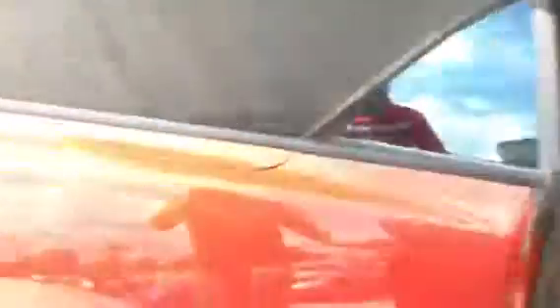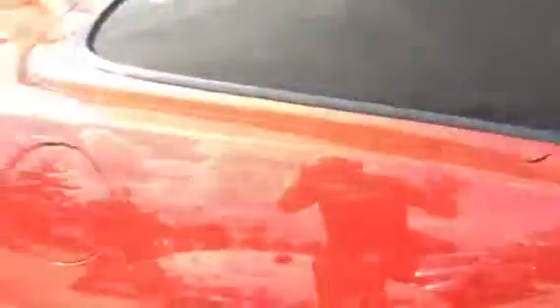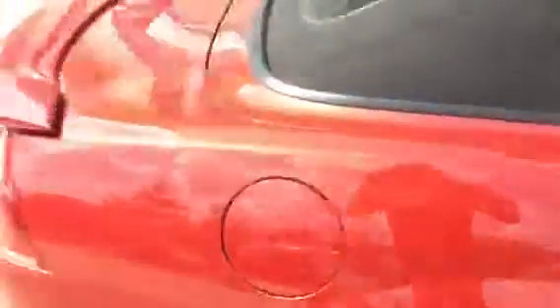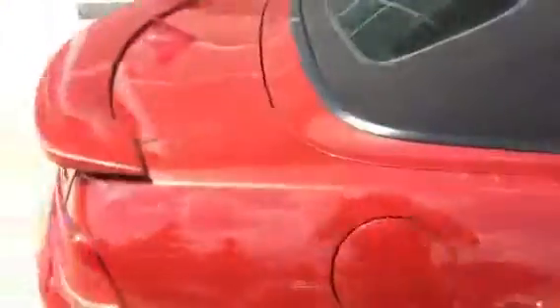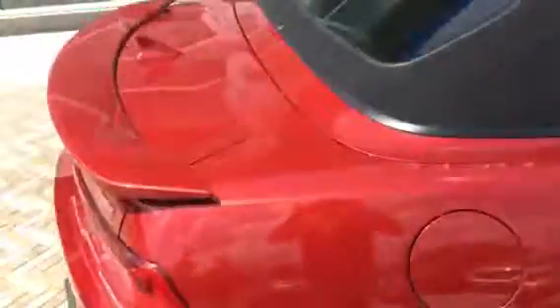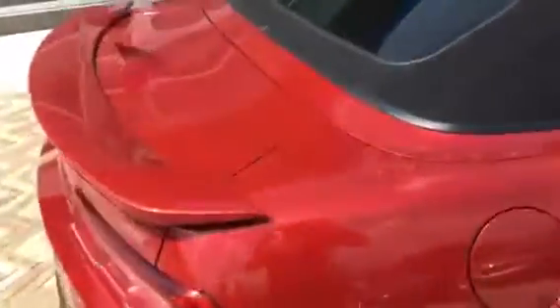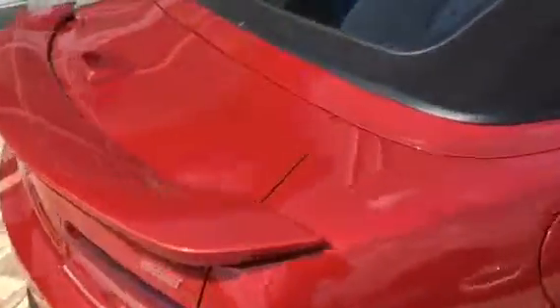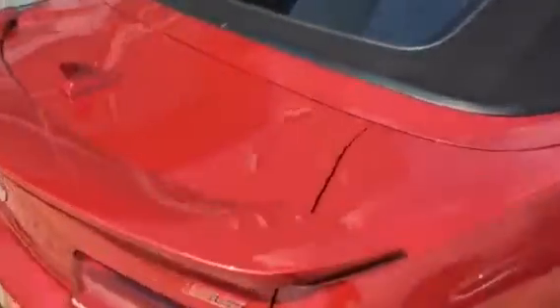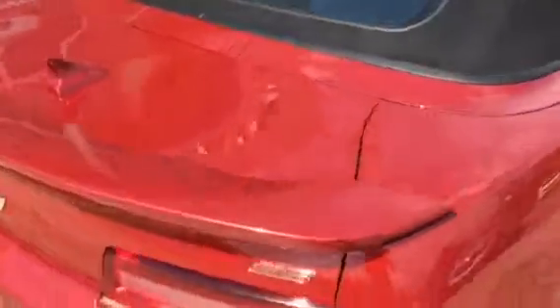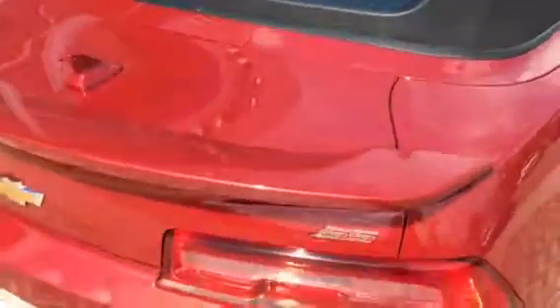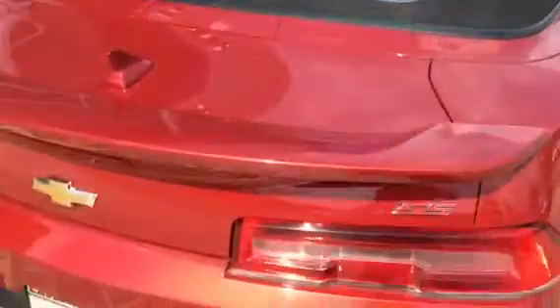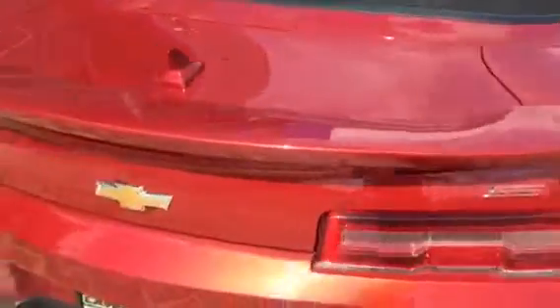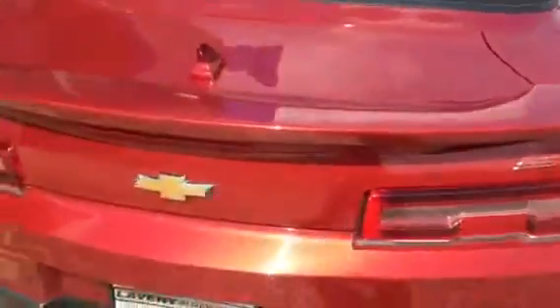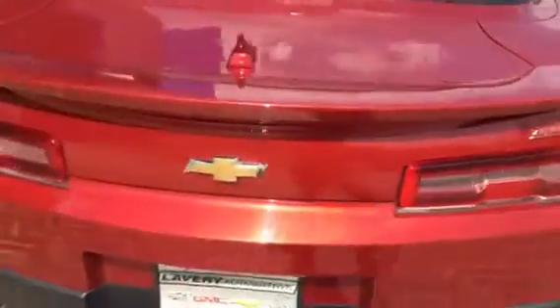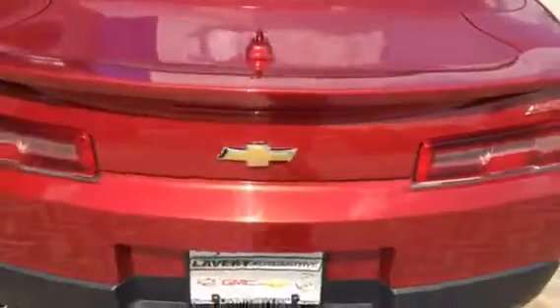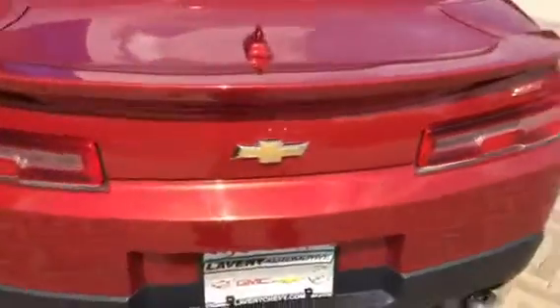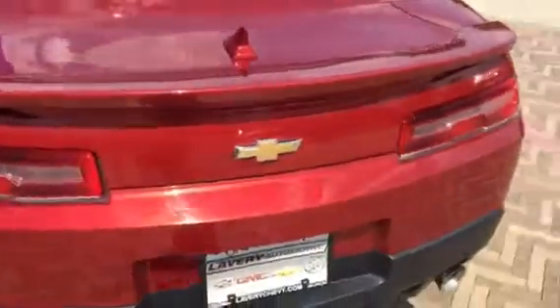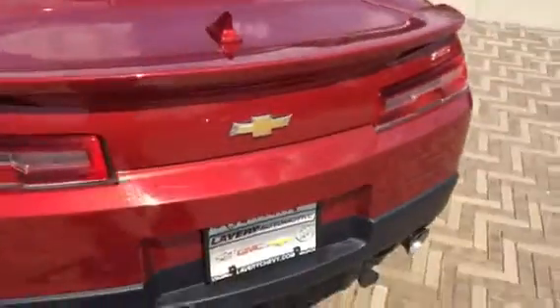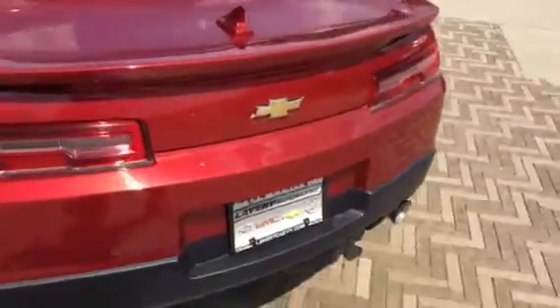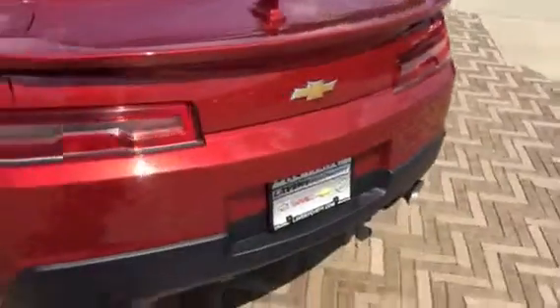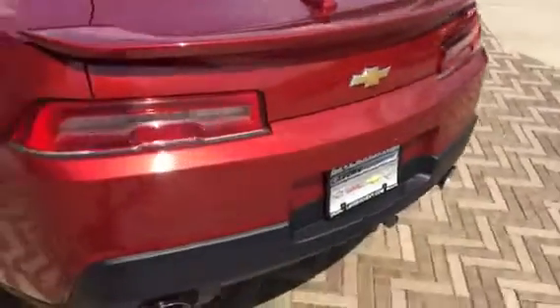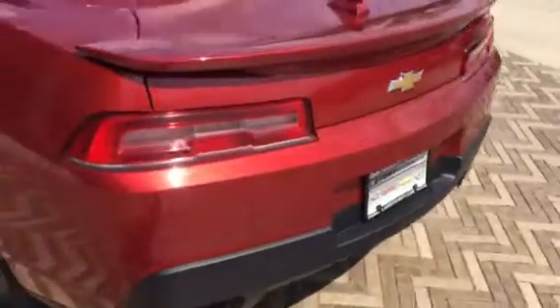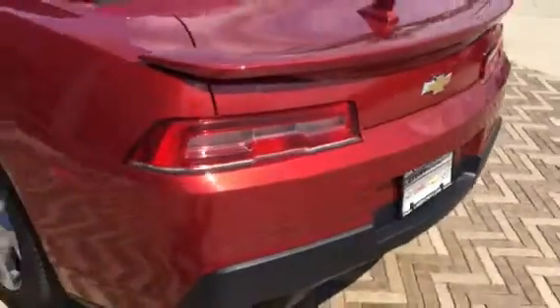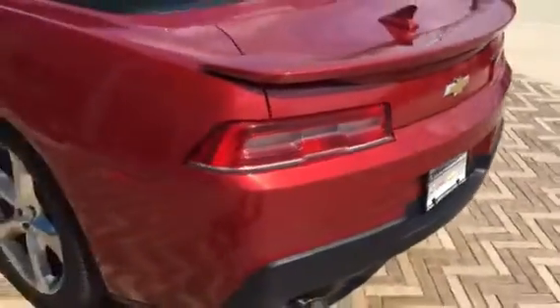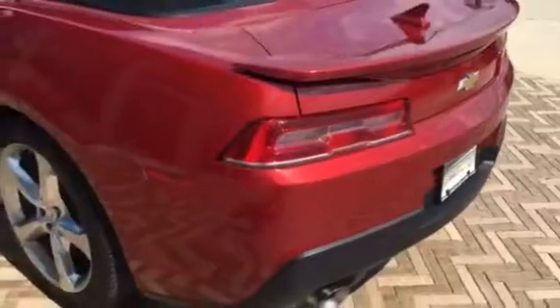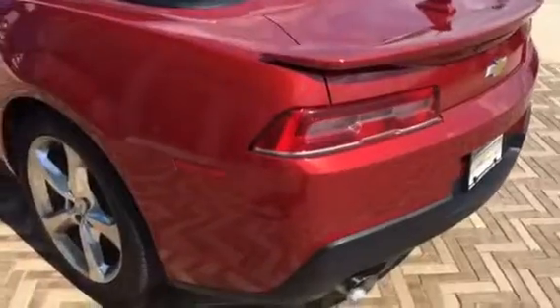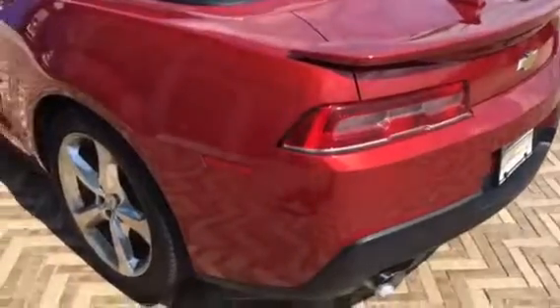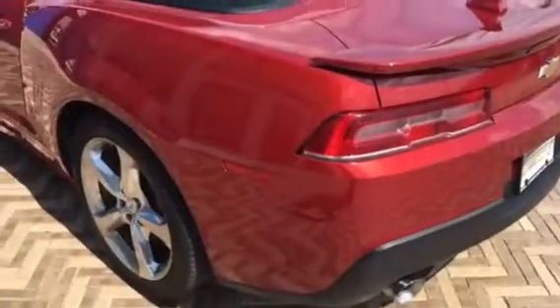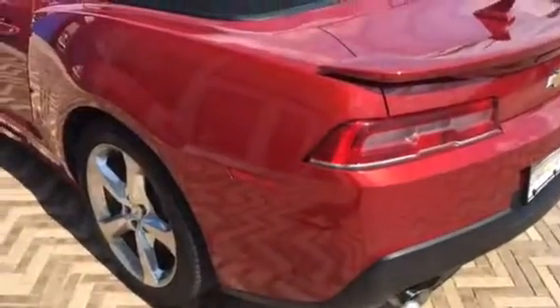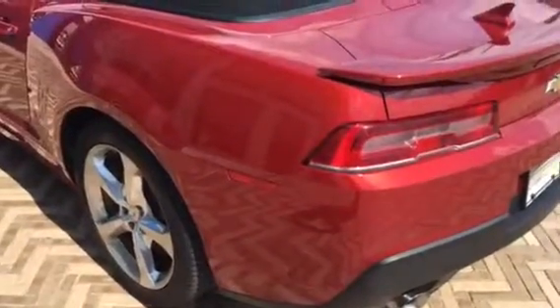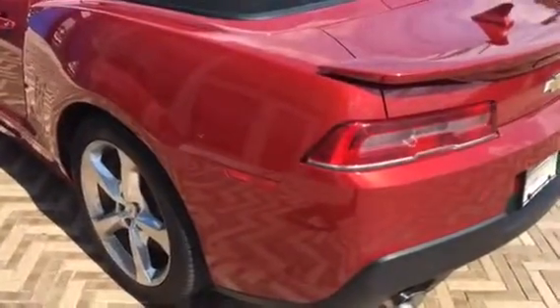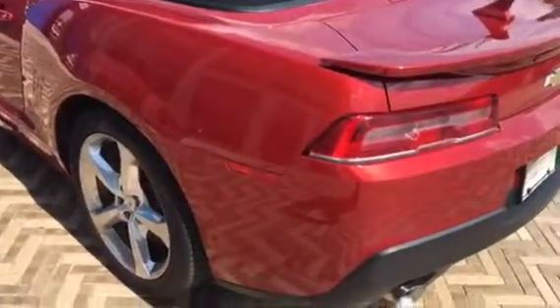On the back, you've got the rear spoiler. Really no scratches or anything of a negative on the back to show you. Everything looks good on the back.